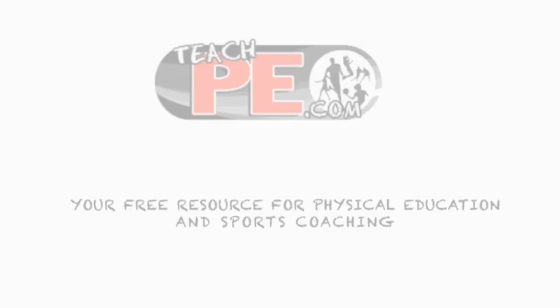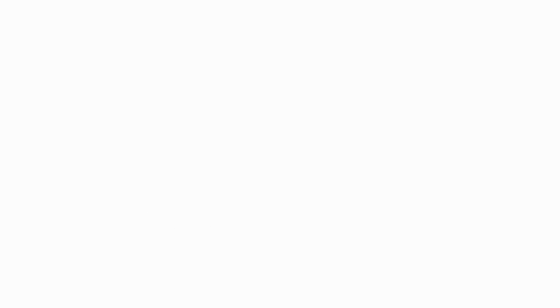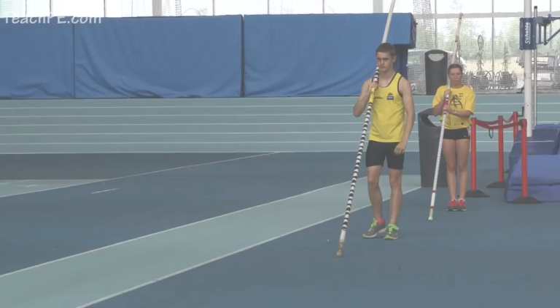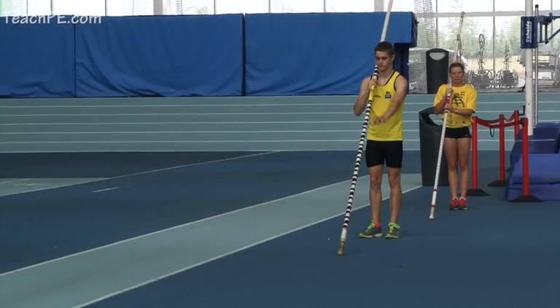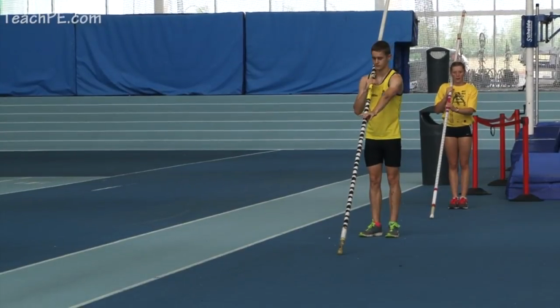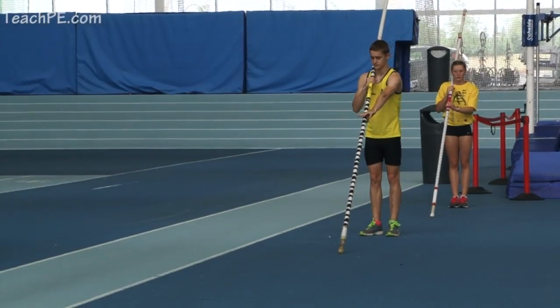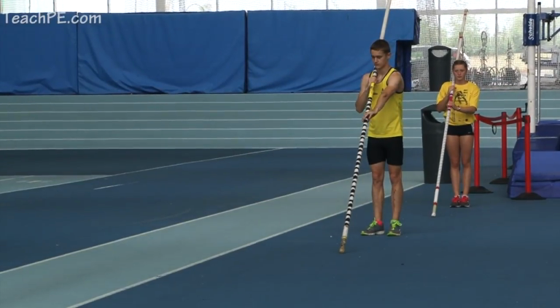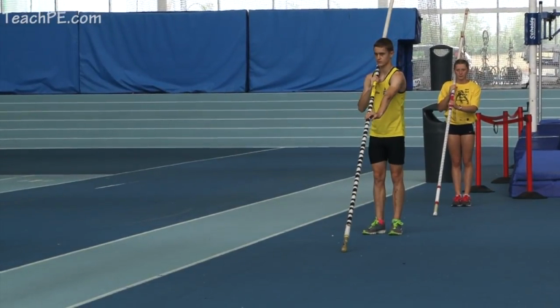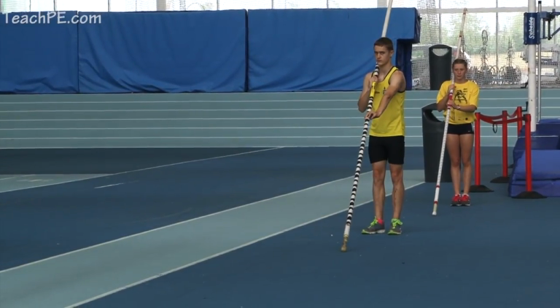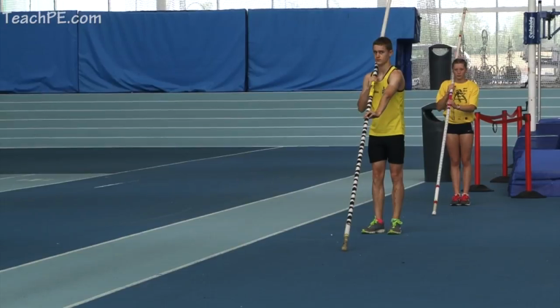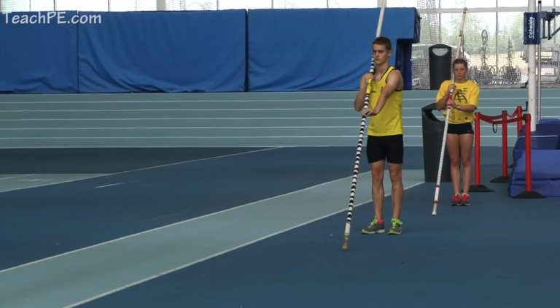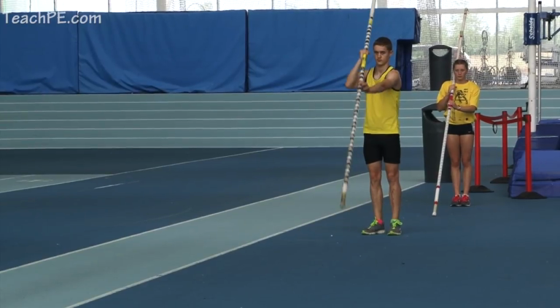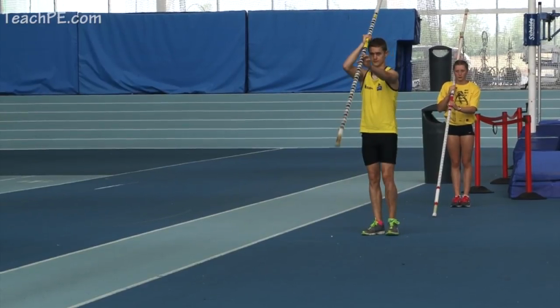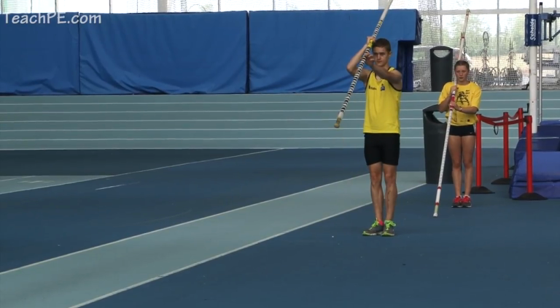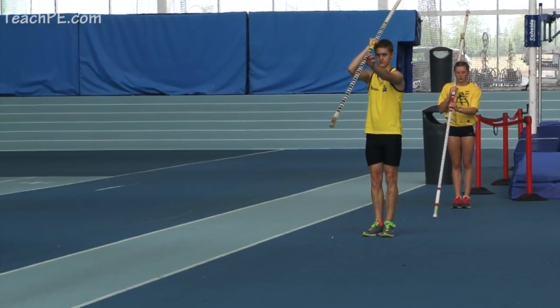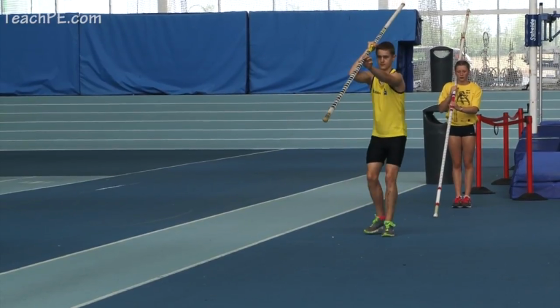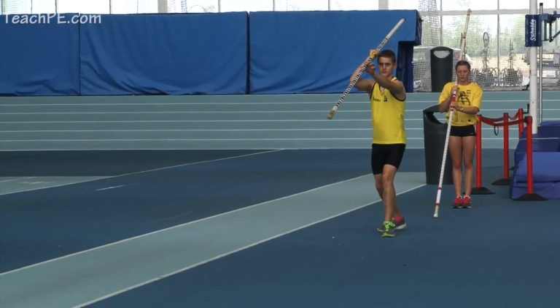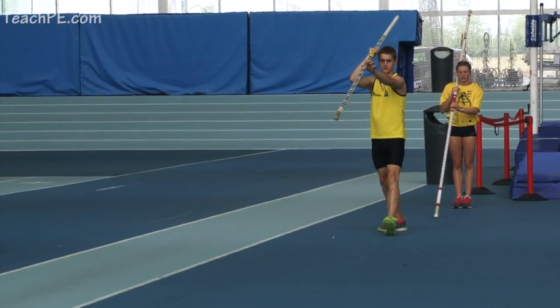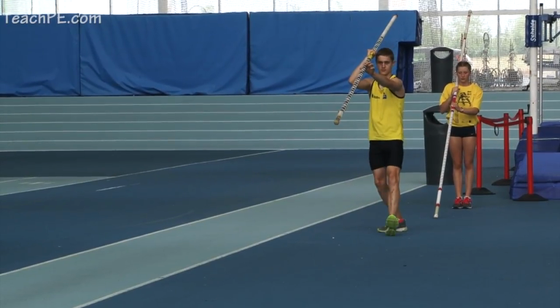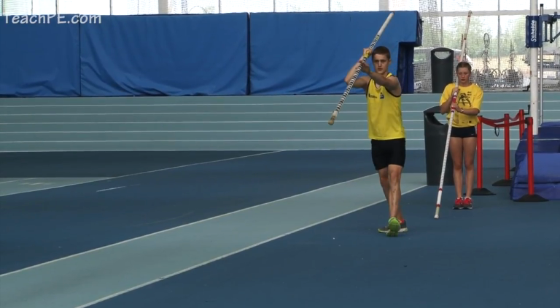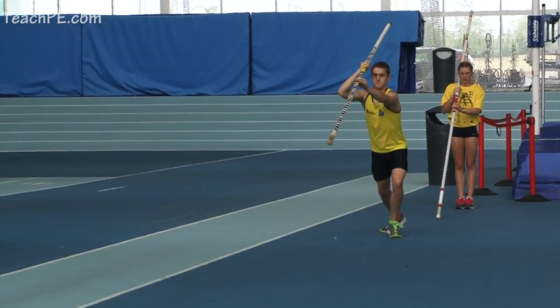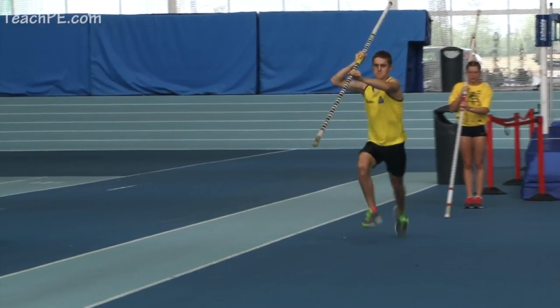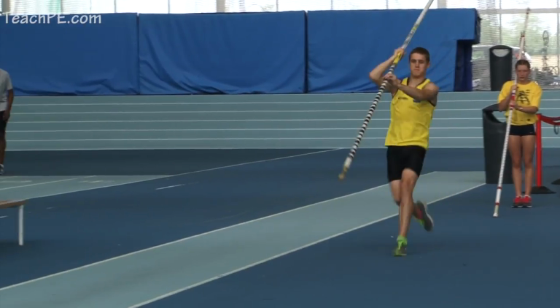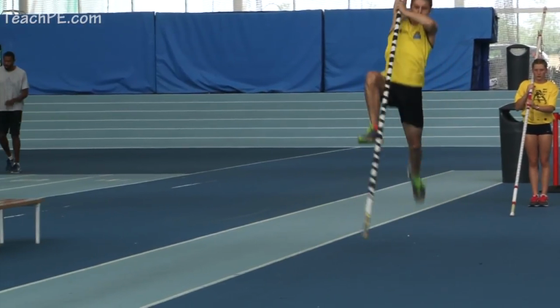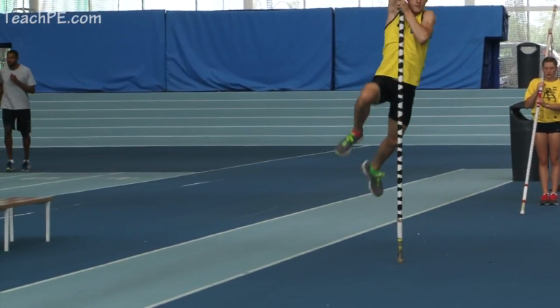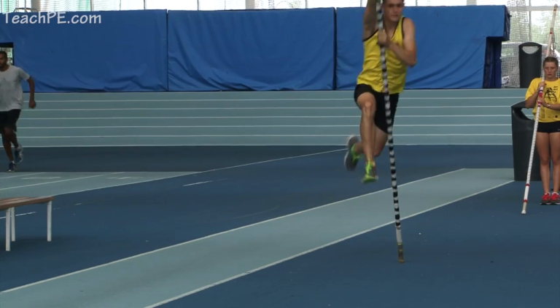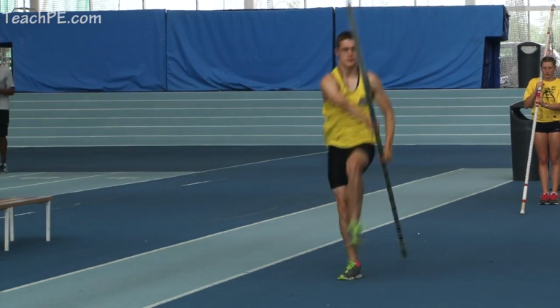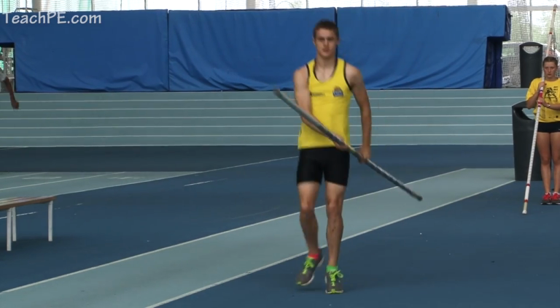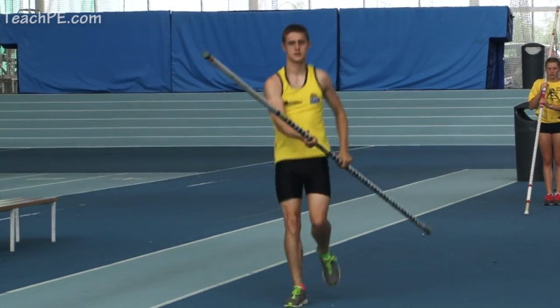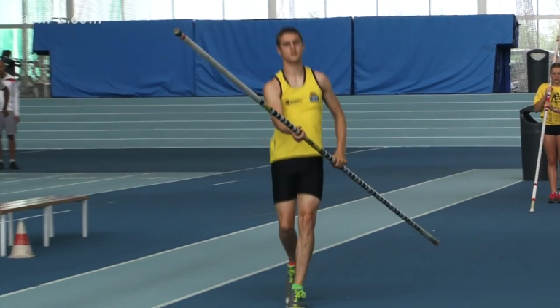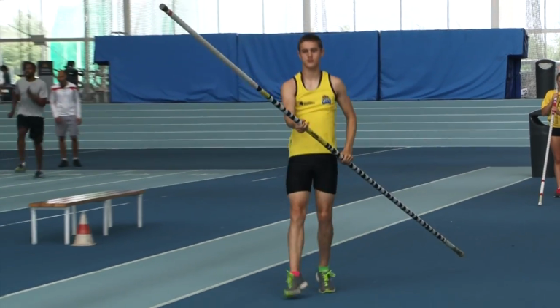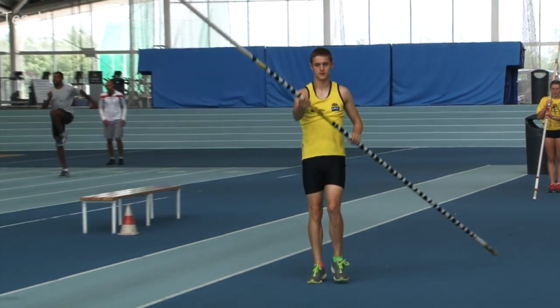It's a two-step running take-off, once again from above the head, driving that top arm up and over, focusing on pole movement and the pole driving forwards.